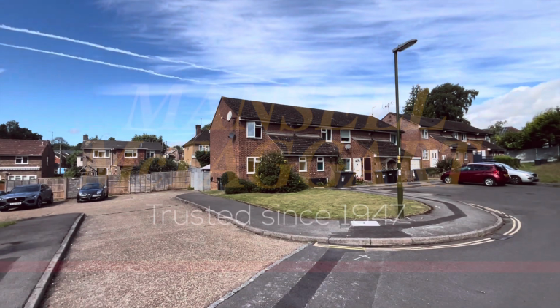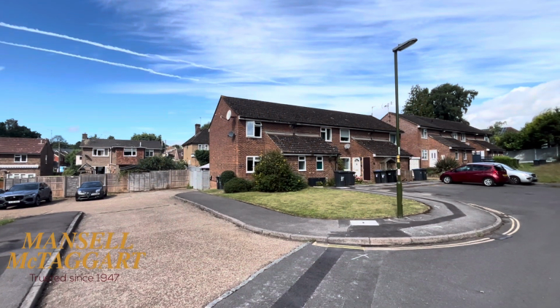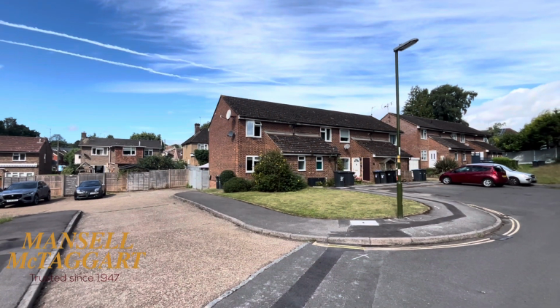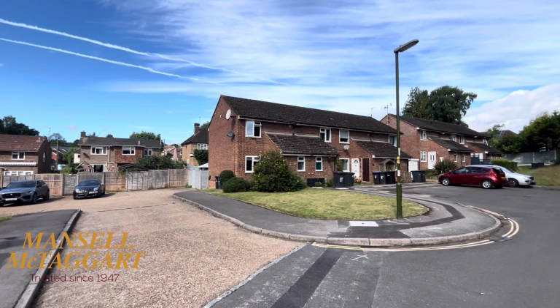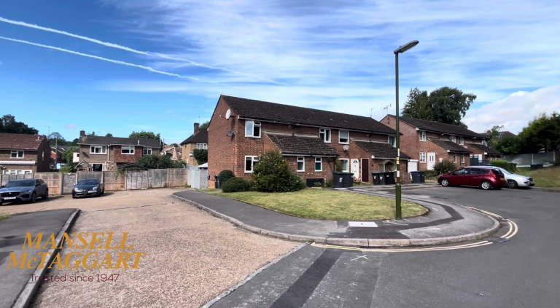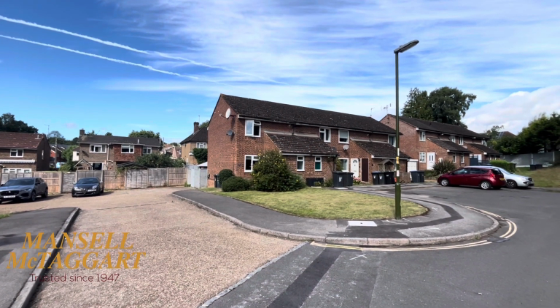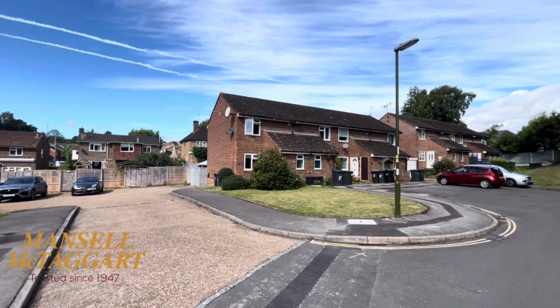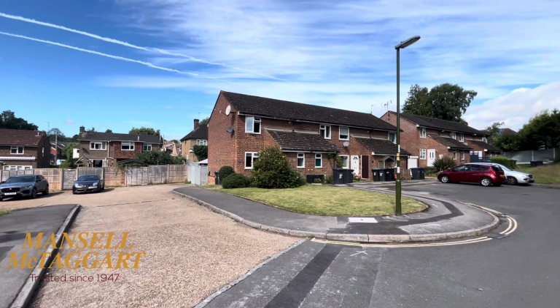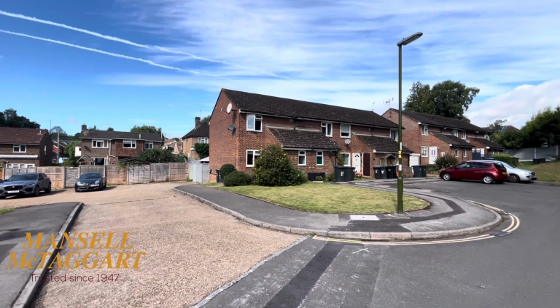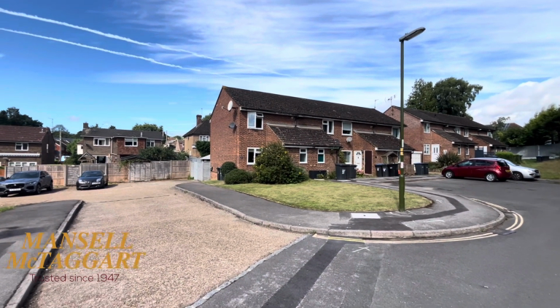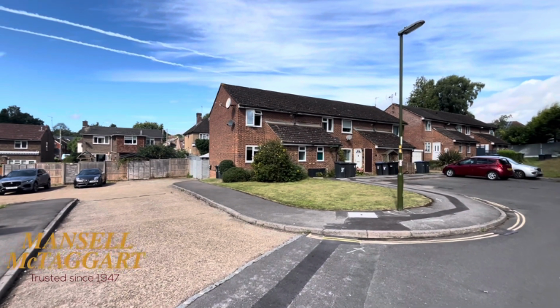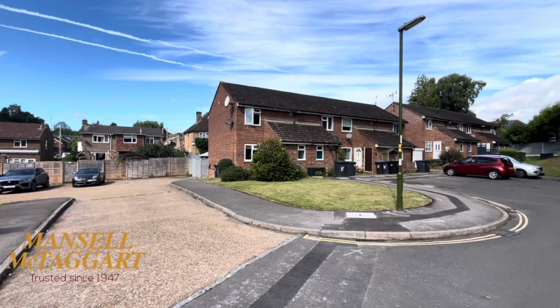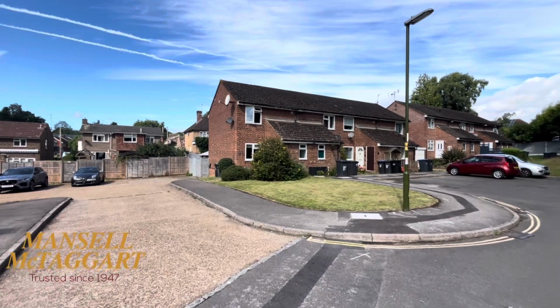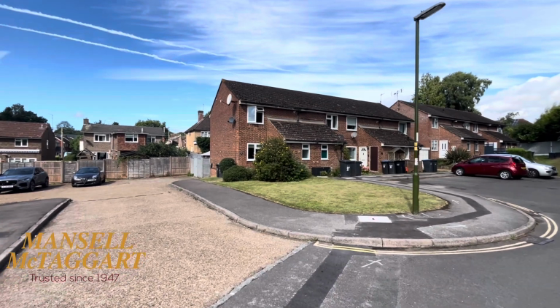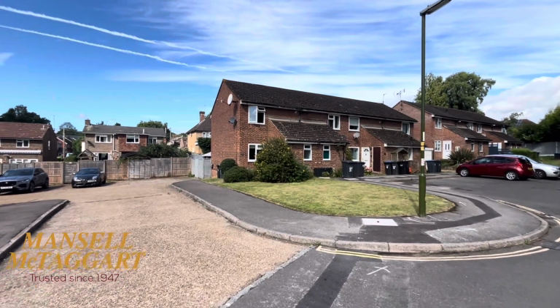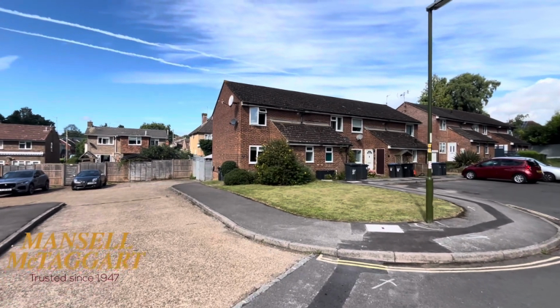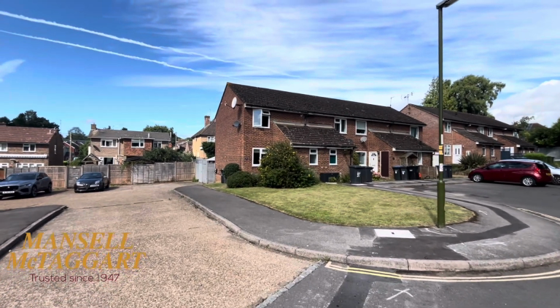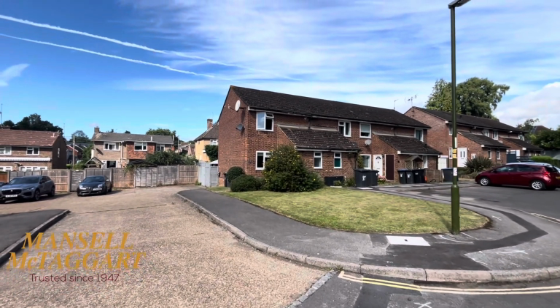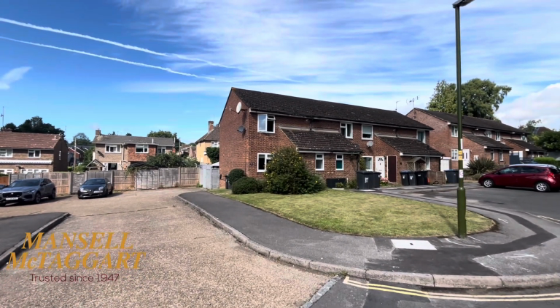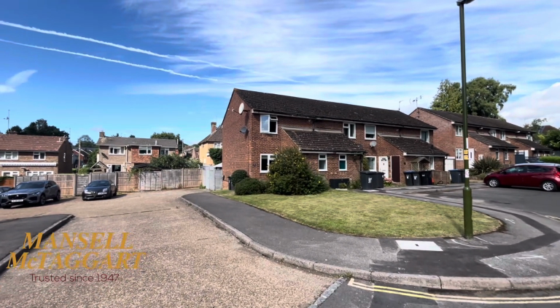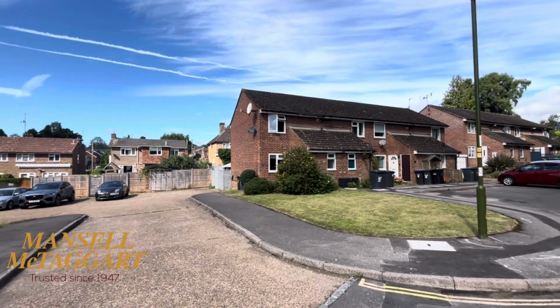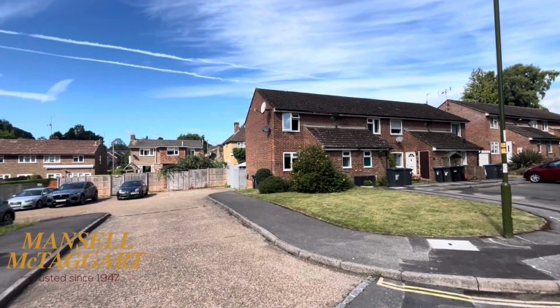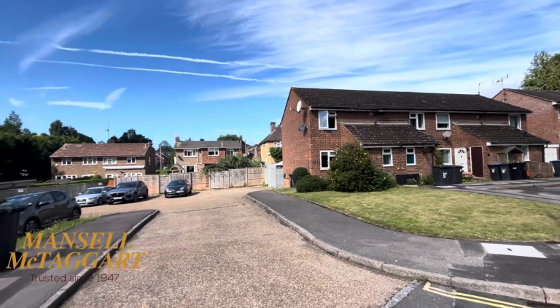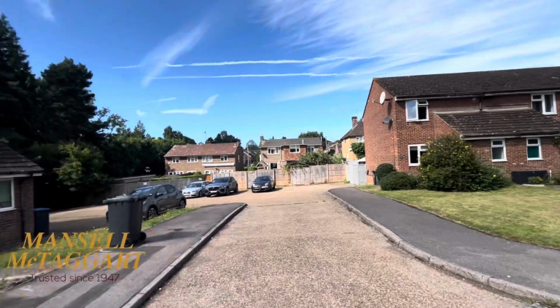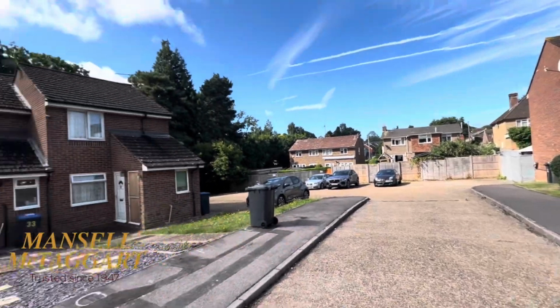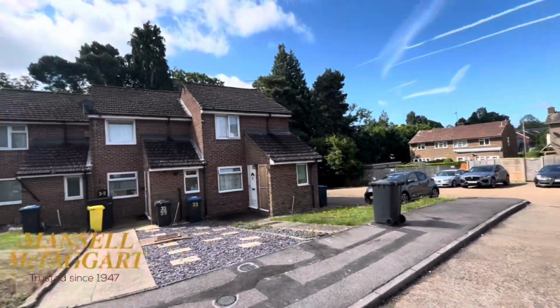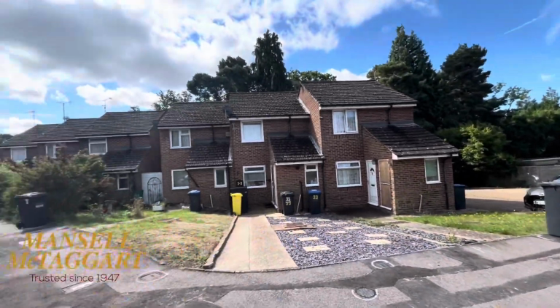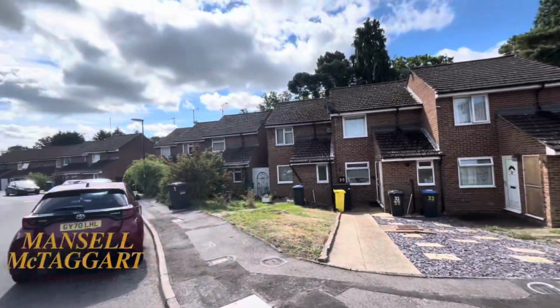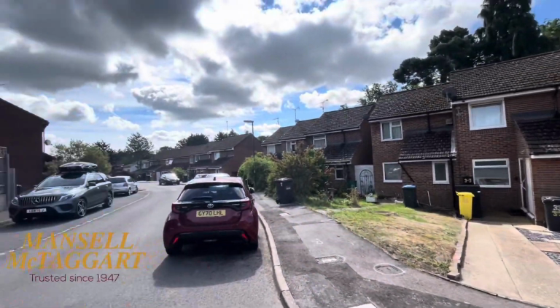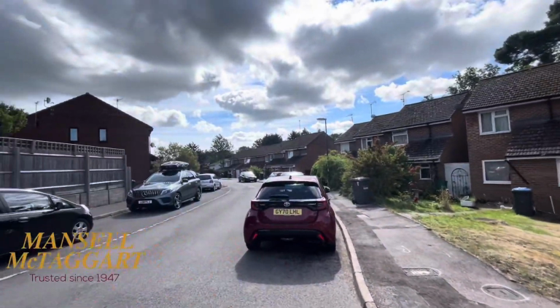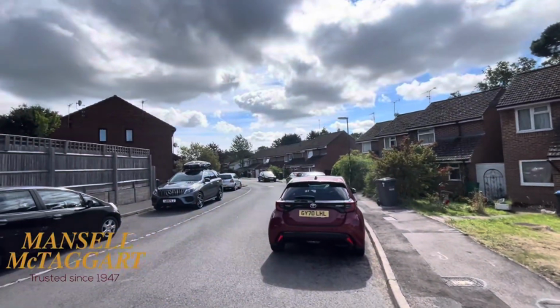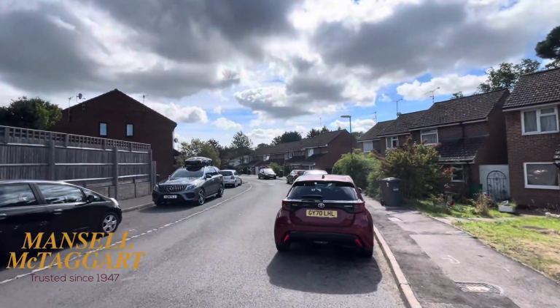Good morning. We're standing here on Jubilee Close on the eastern side of Hayworth Heath. I'm about to show you round number 37, which is this rather lovely two-bedroom end-of-terrace house. Jubilee Close, as you can see, is made up of mainly these lovely little two-bedroom houses.